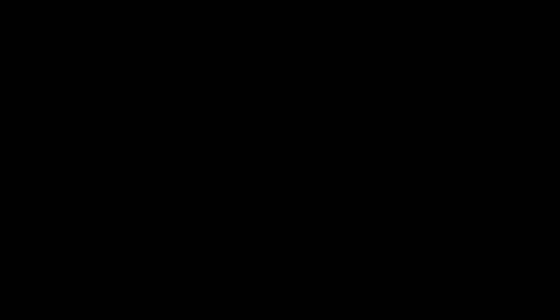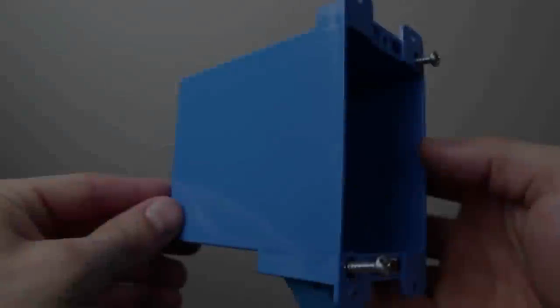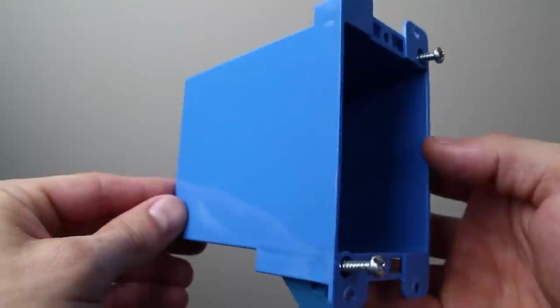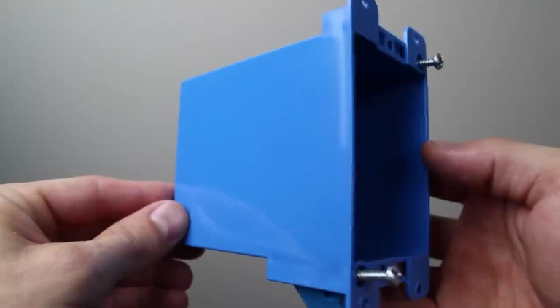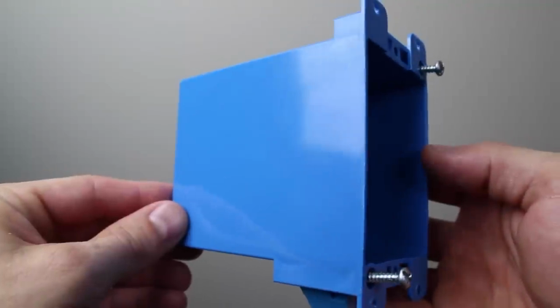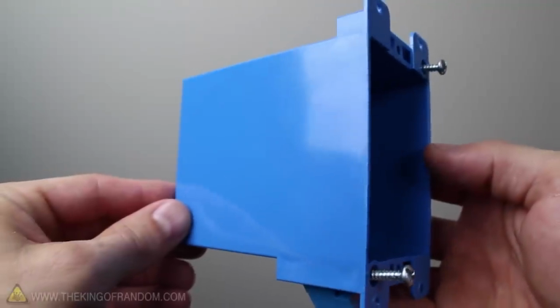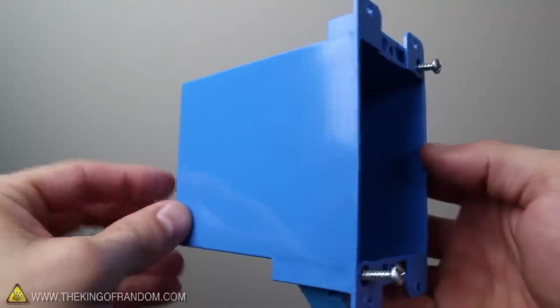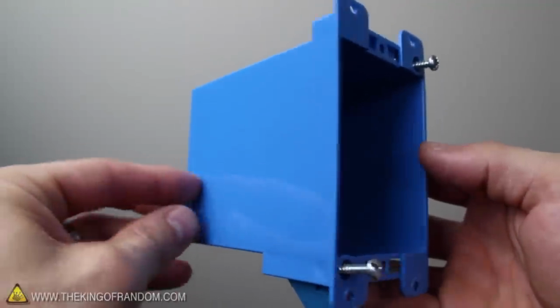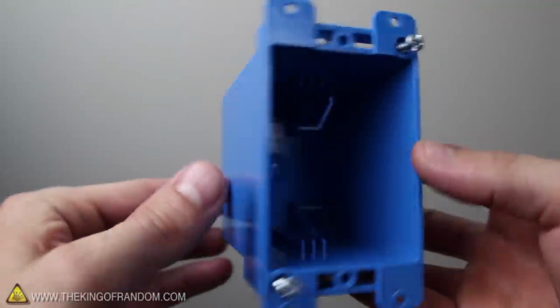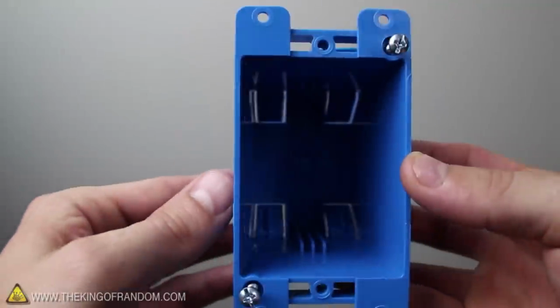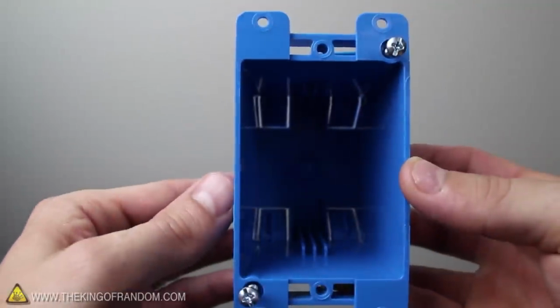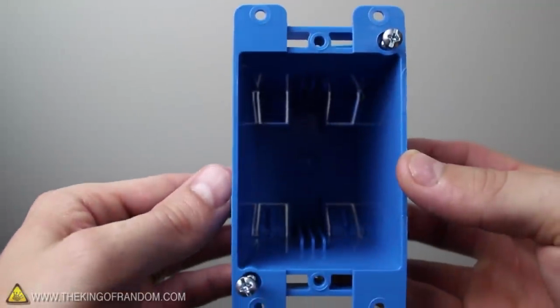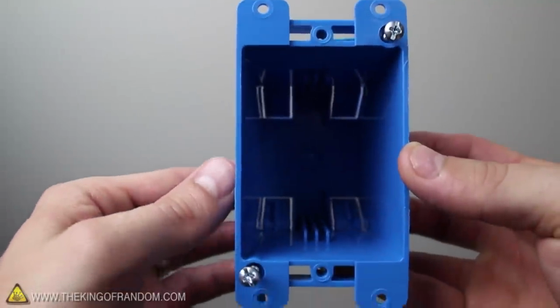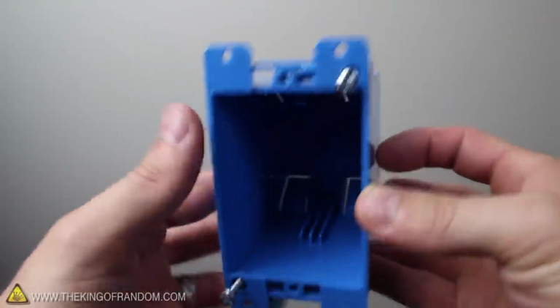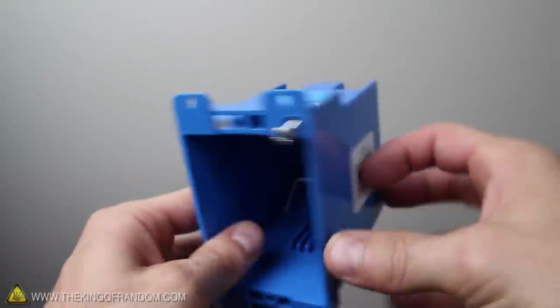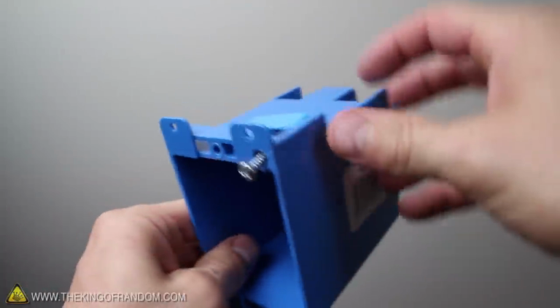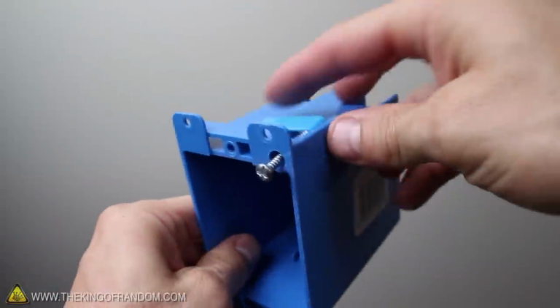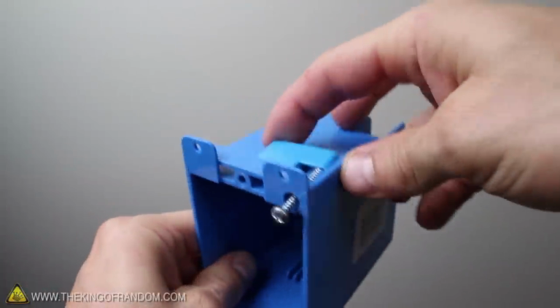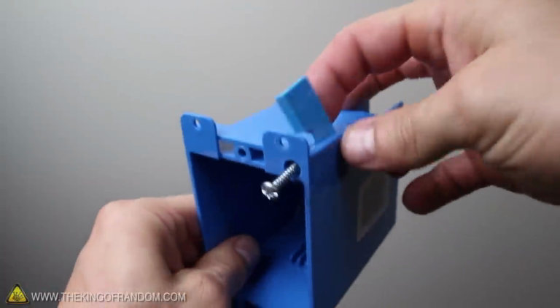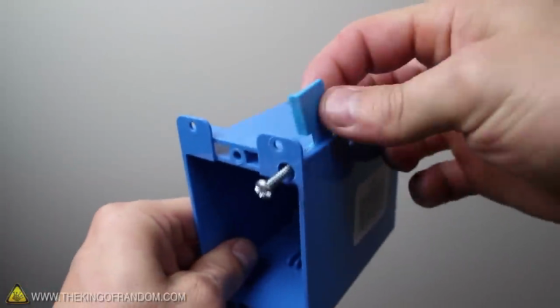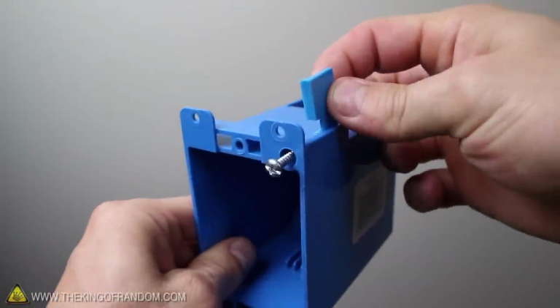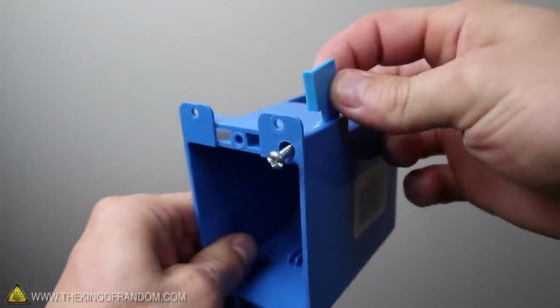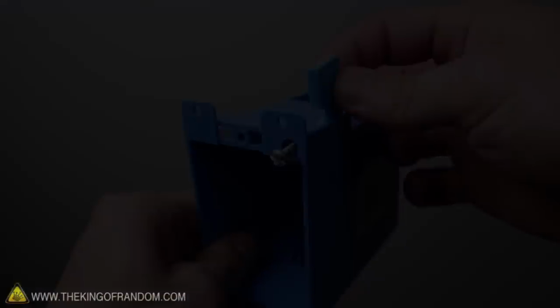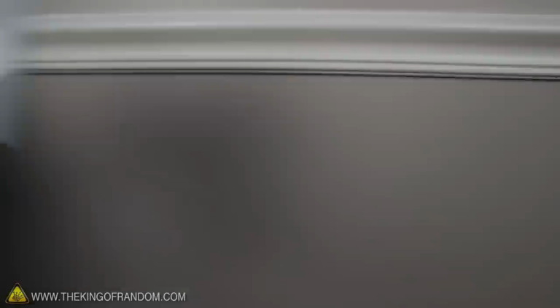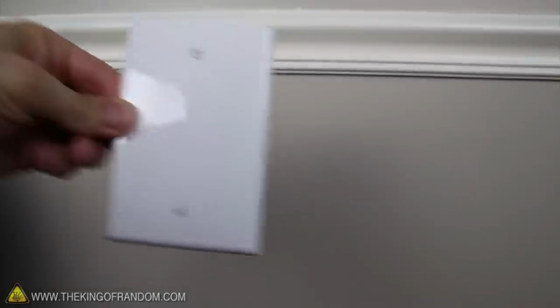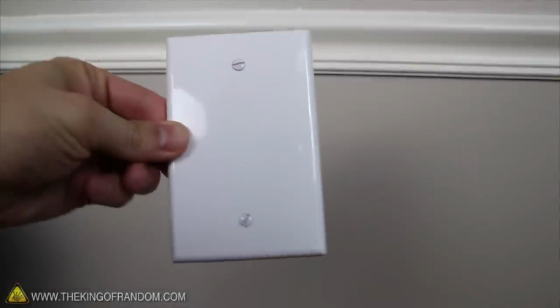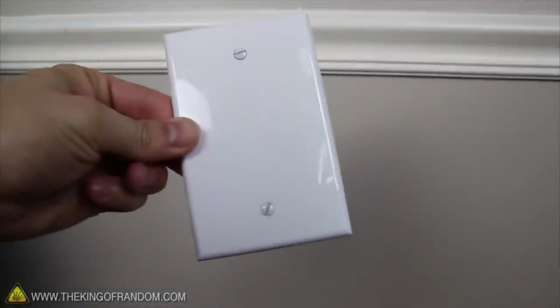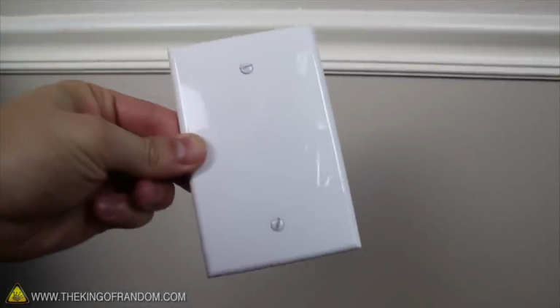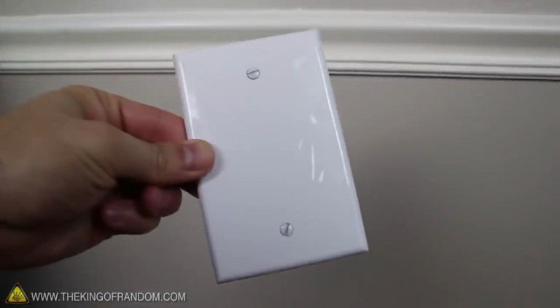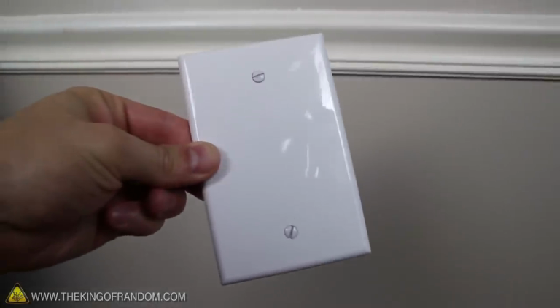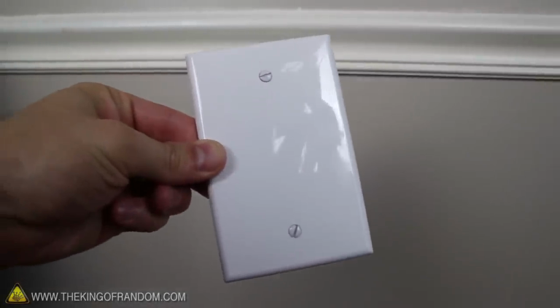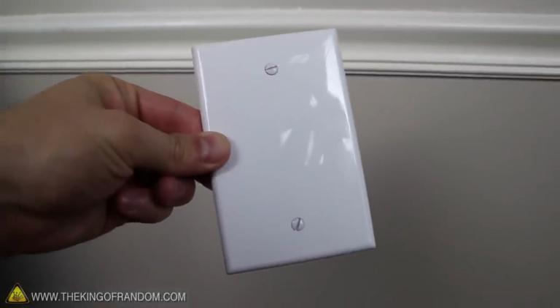For this project, you'll need one of these extra-long electrical gang boxes, made for existing walls. You'll also need a blank wall plate, like this.